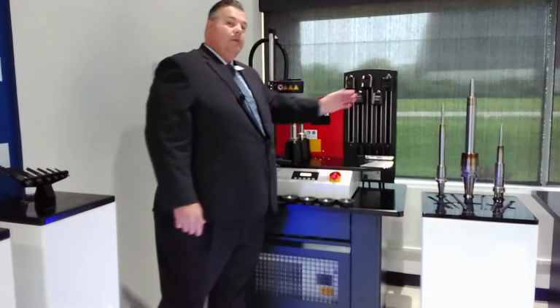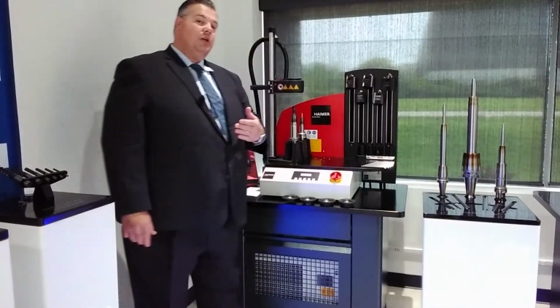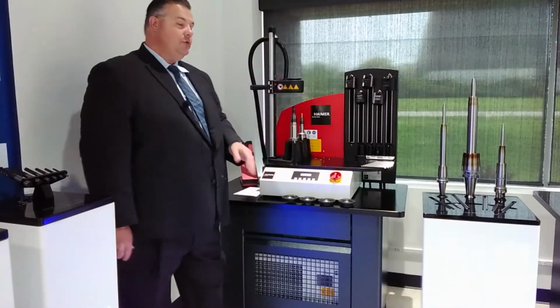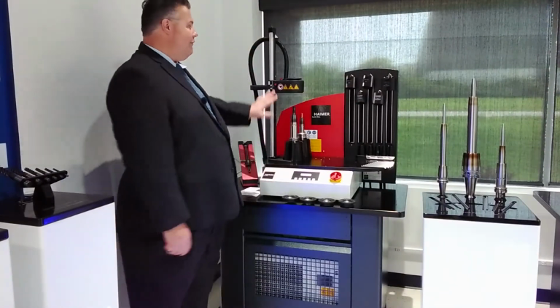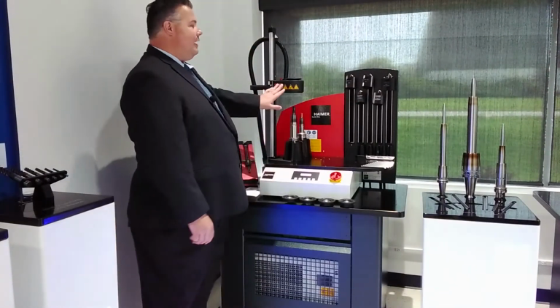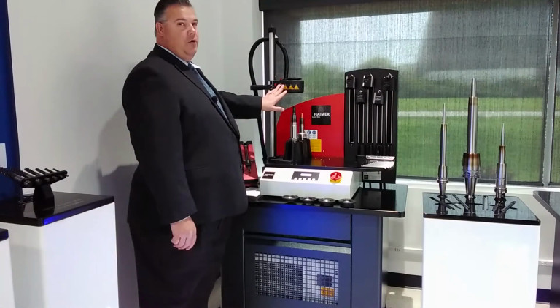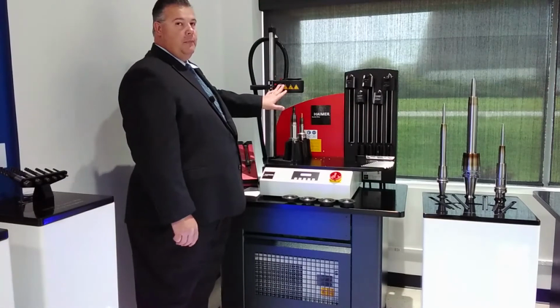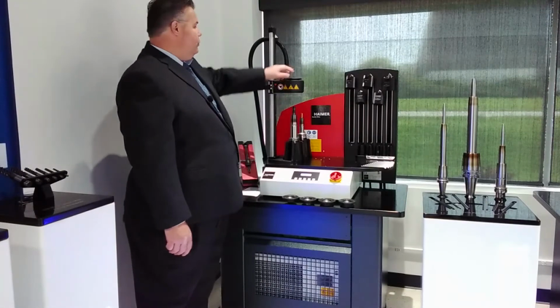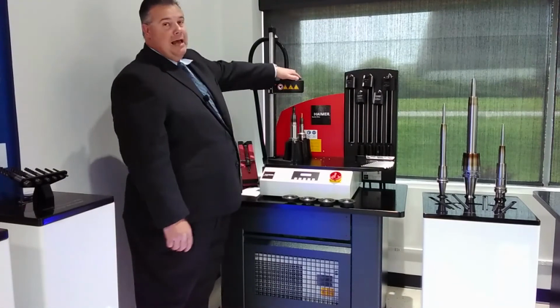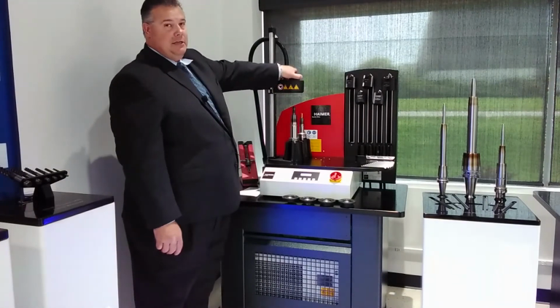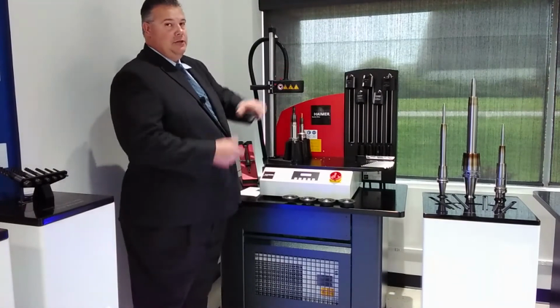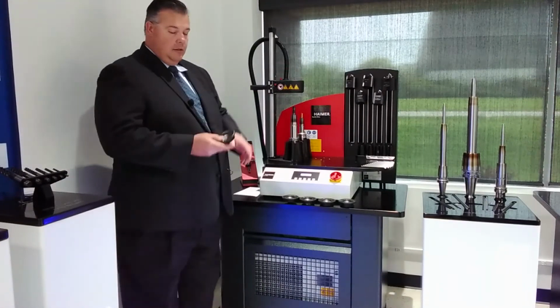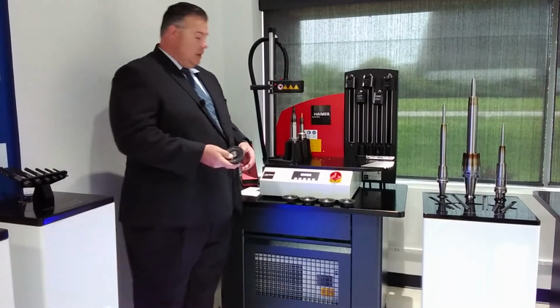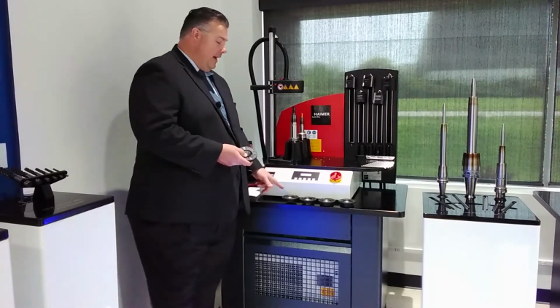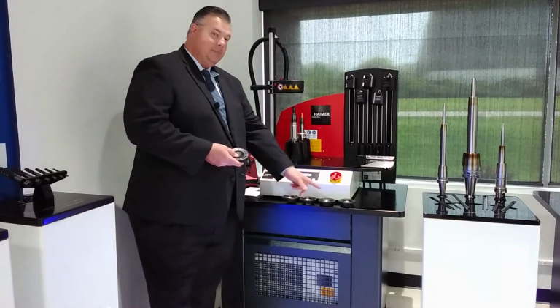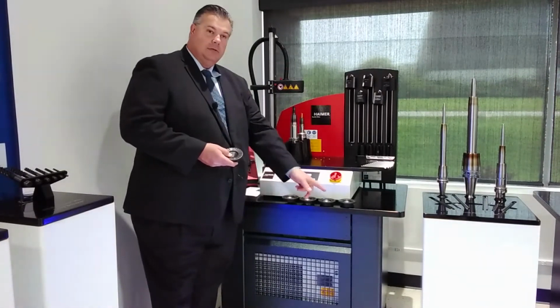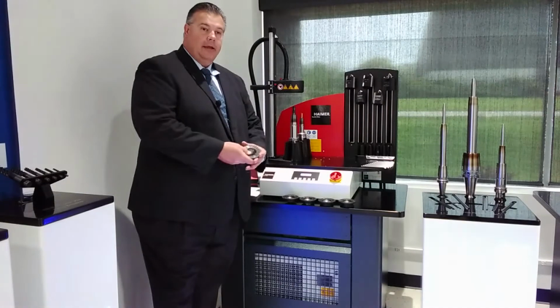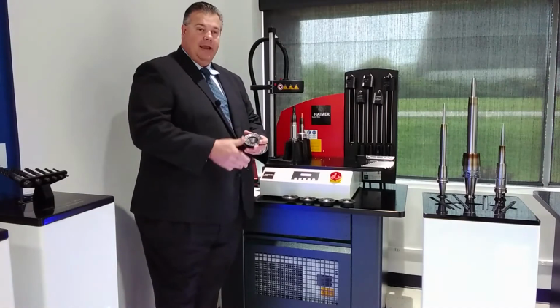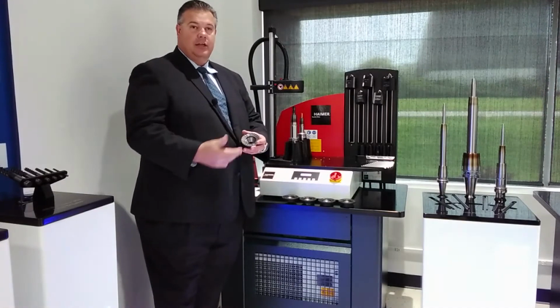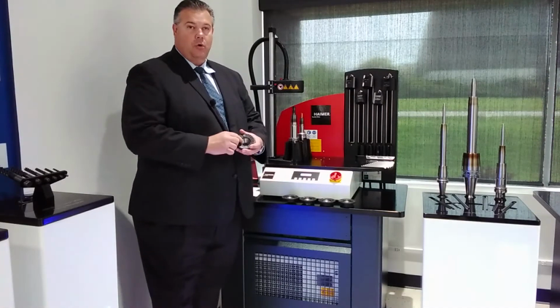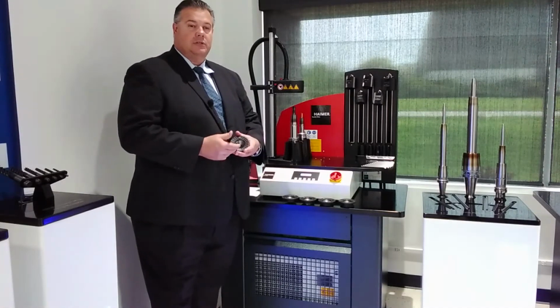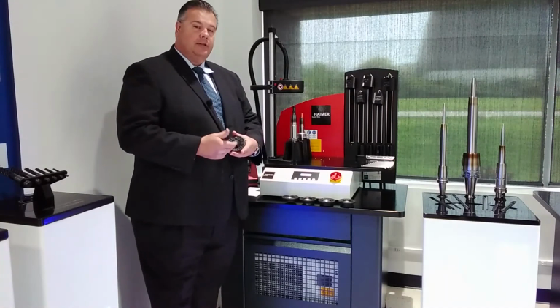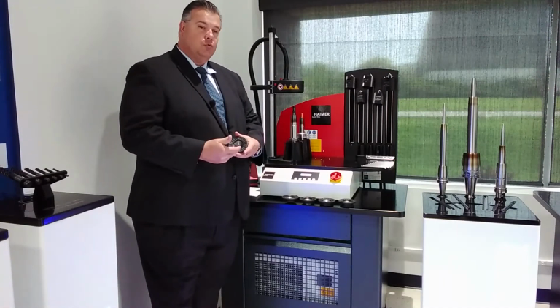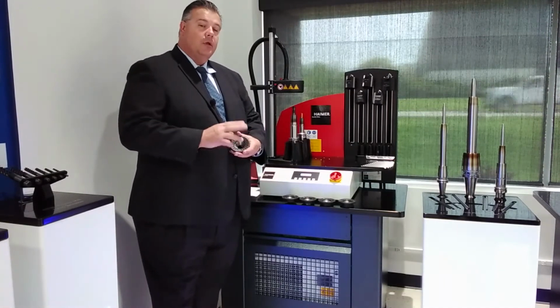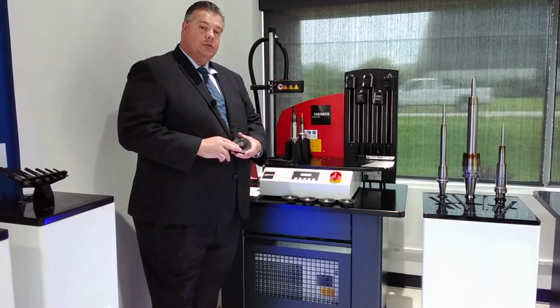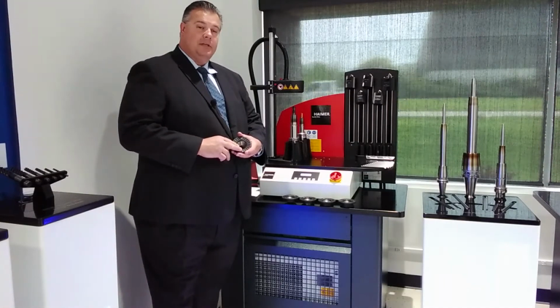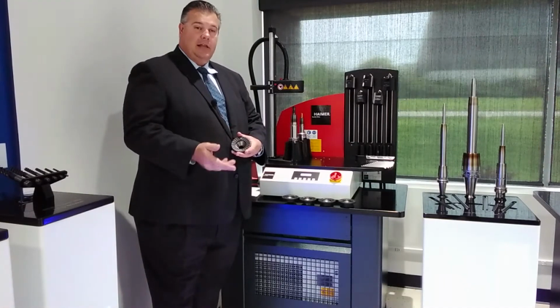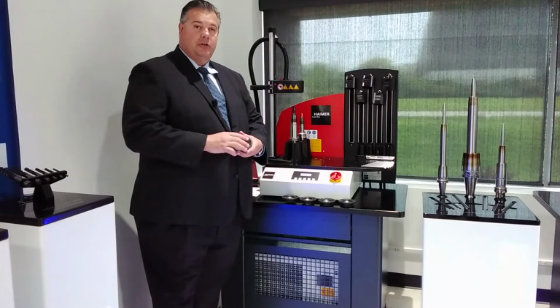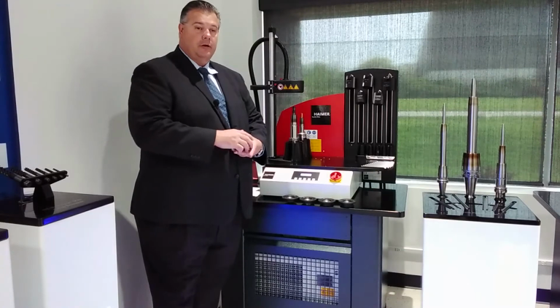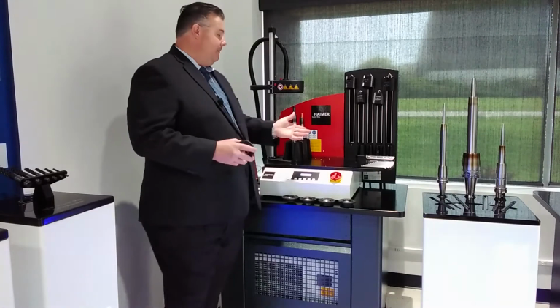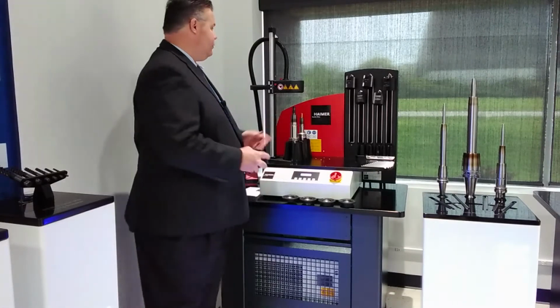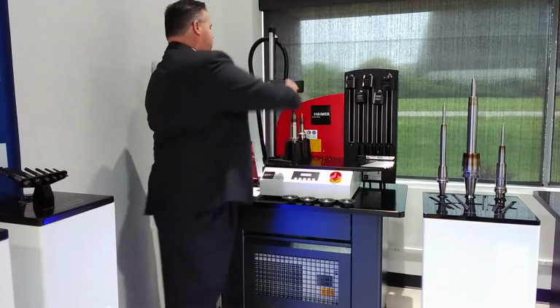This machine also uses our V2008 coil, which uses stop disk technology. The machine uses five stop disks from eighth inch to inch and a quarter. To shrink a tool, choose a stop disk that's slightly larger than your cutter — in this case, three quarter inch.